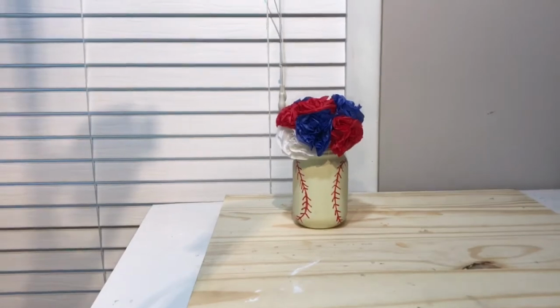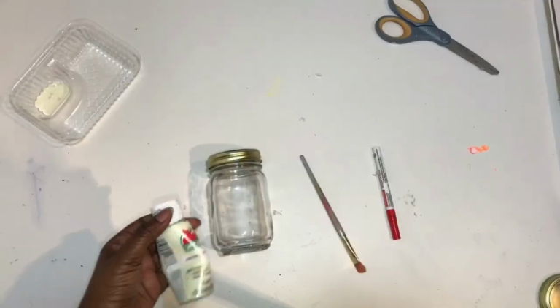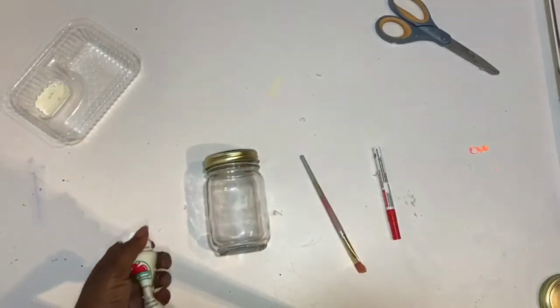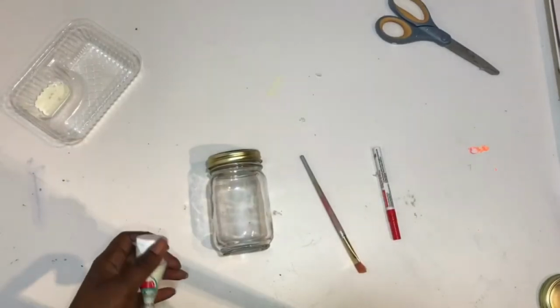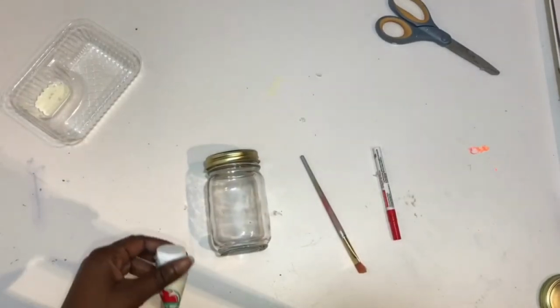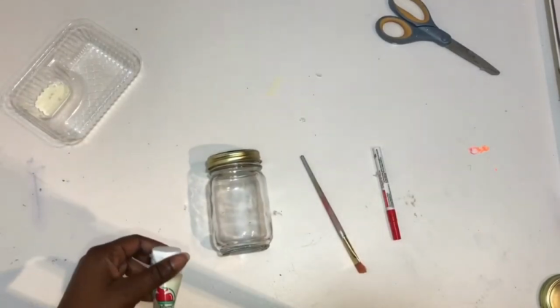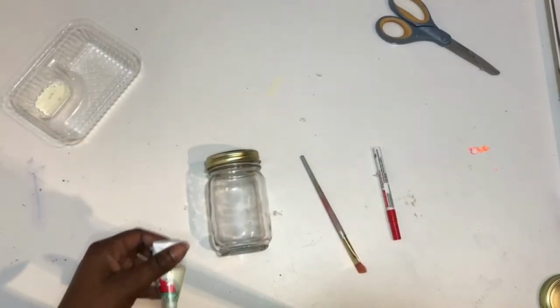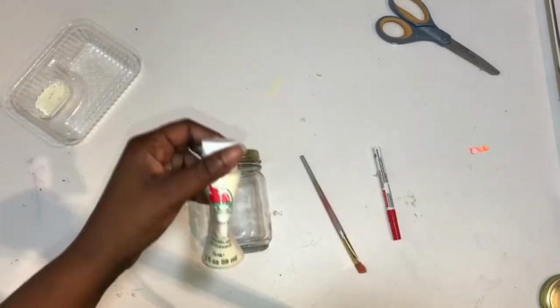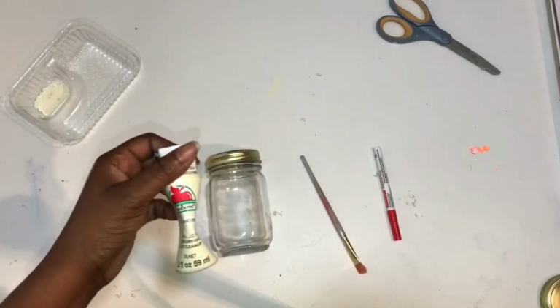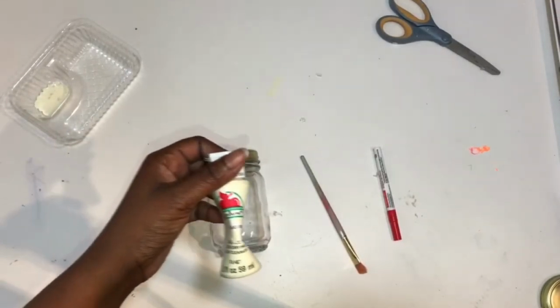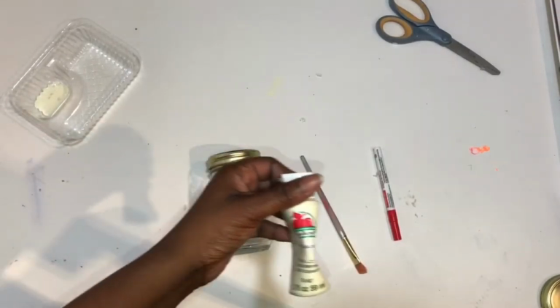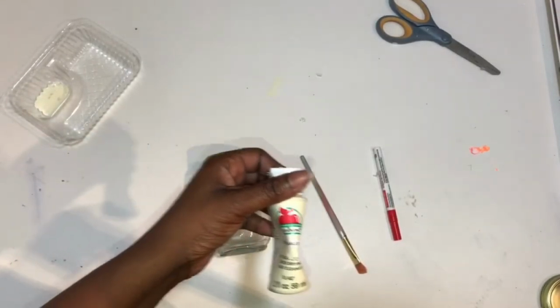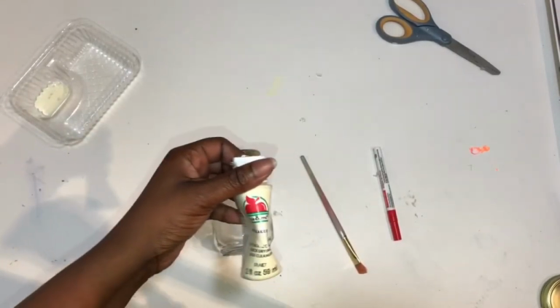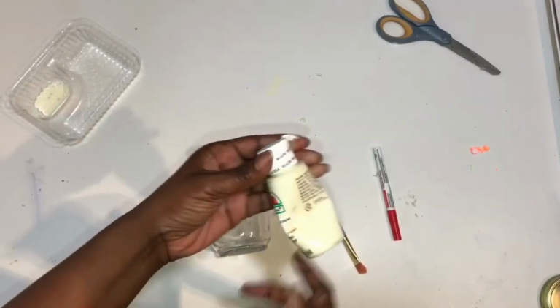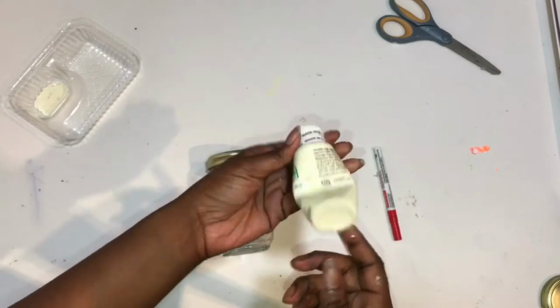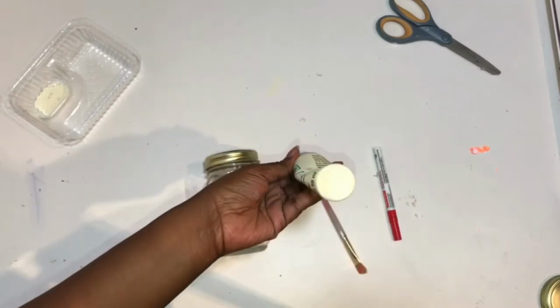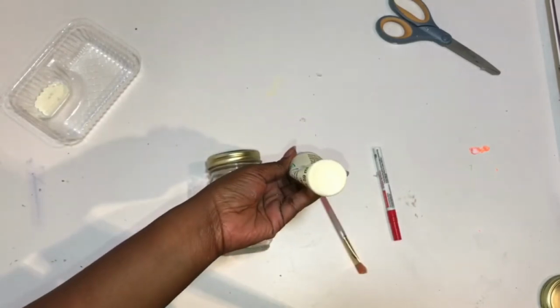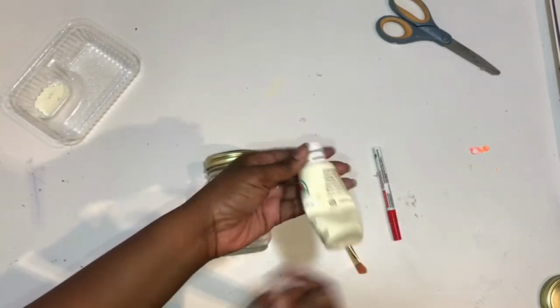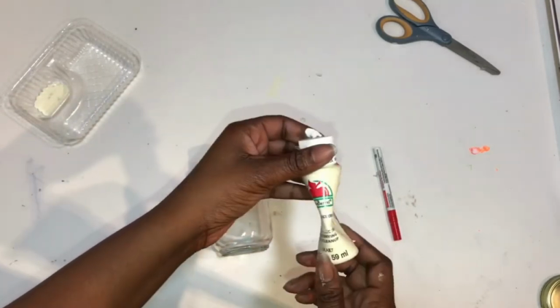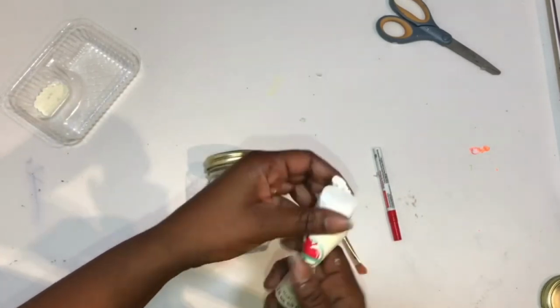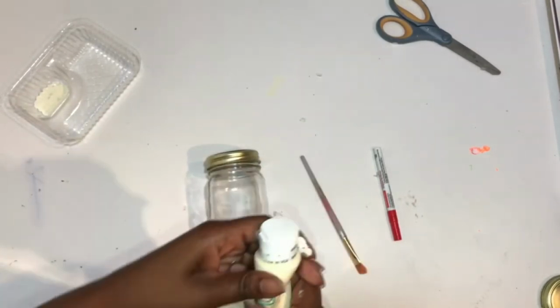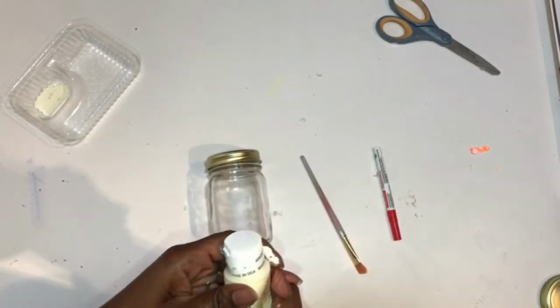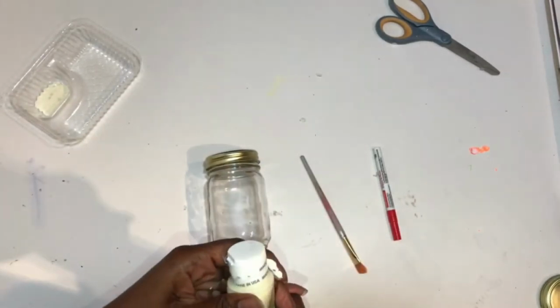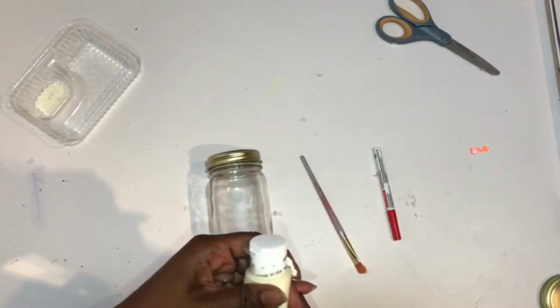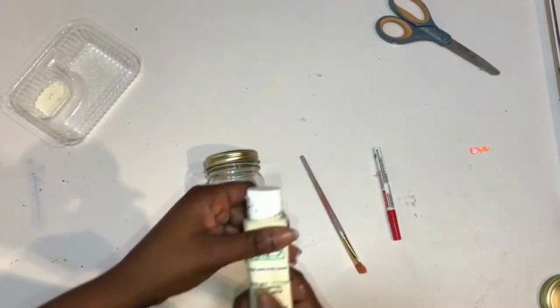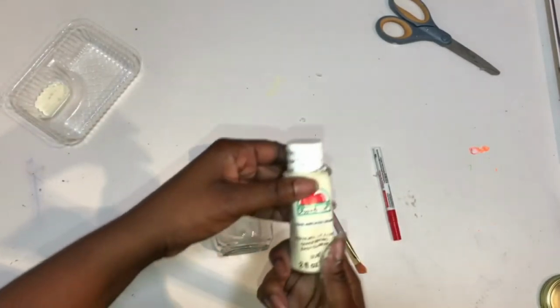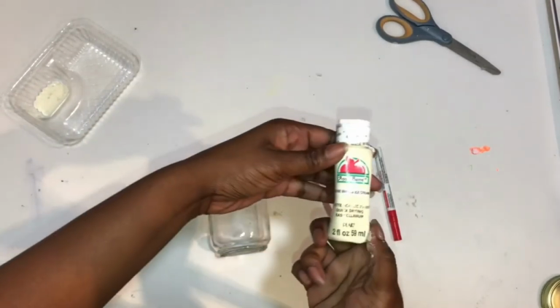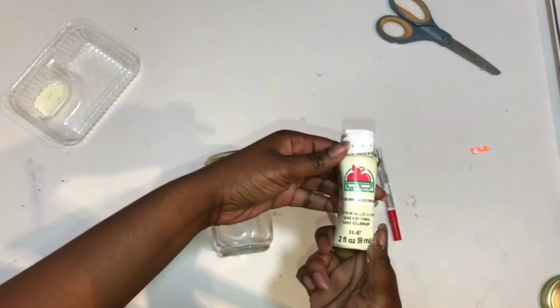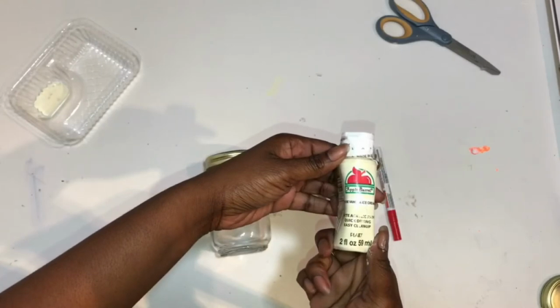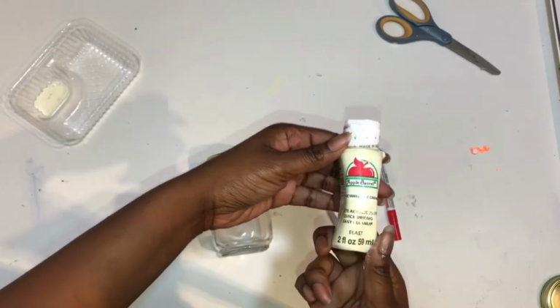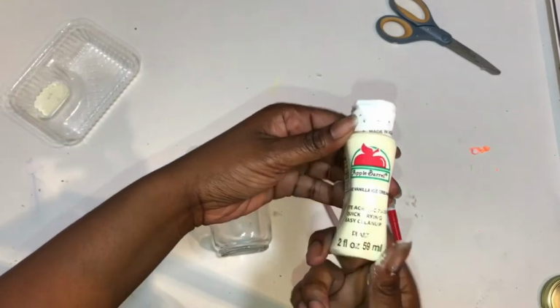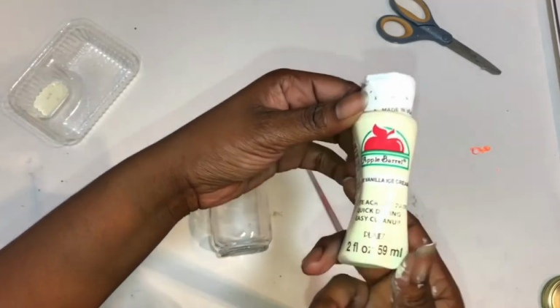Hey guys! I'm back with another video and today I'll be showing you how to make these baseball mason jars. All you'll need is cream paint, a red paint marker or red paint, and mason jars.